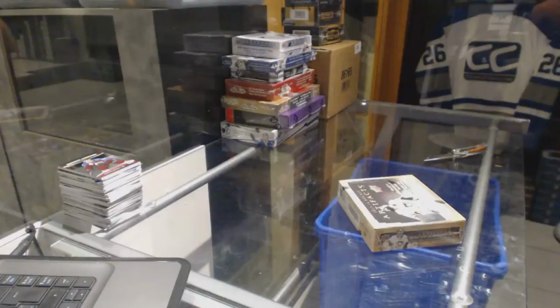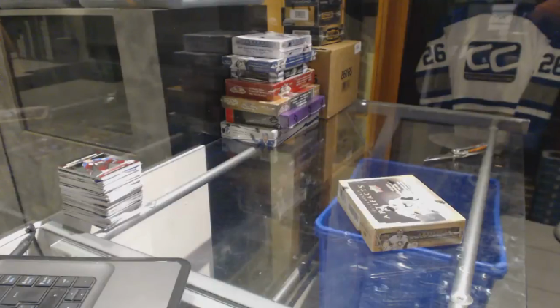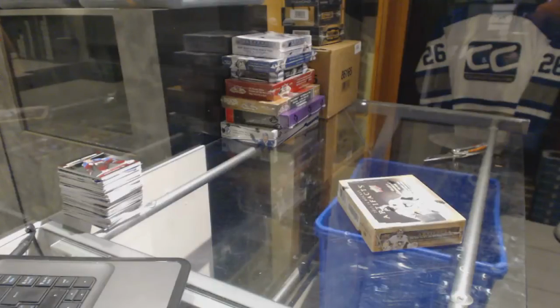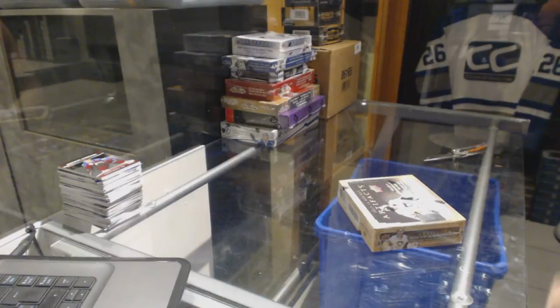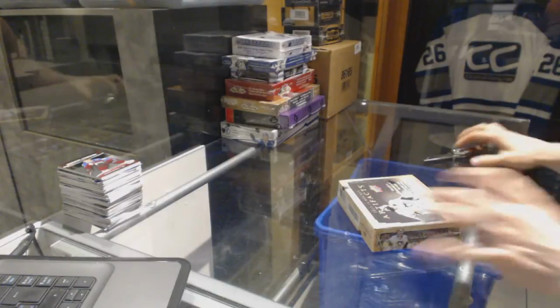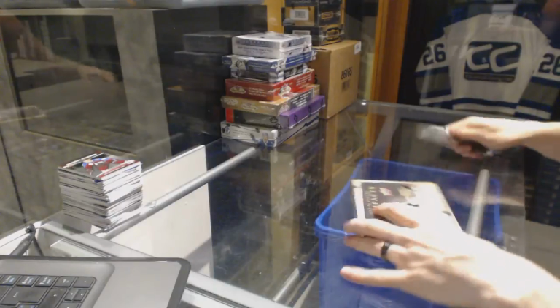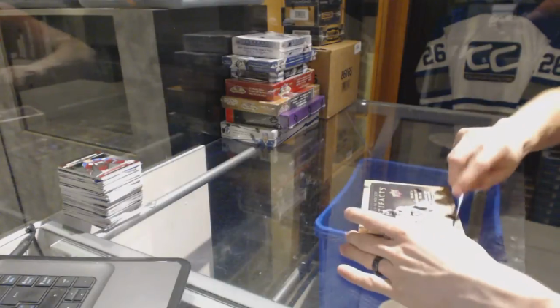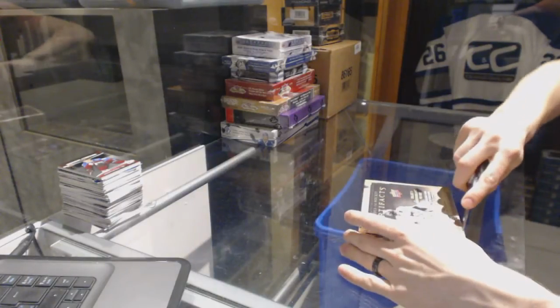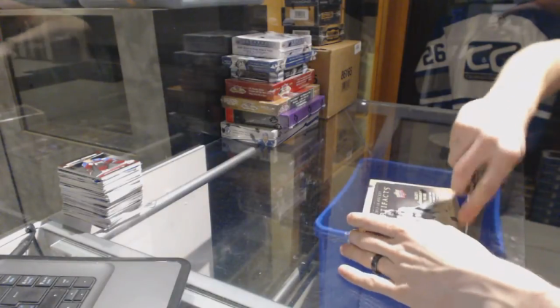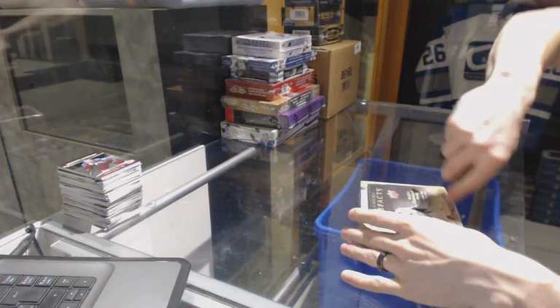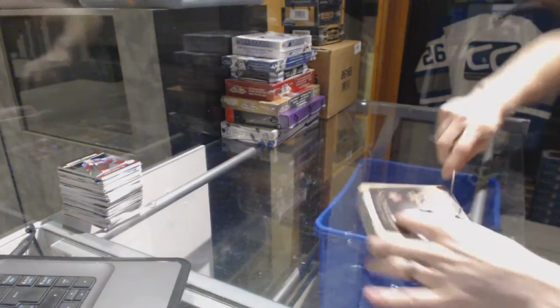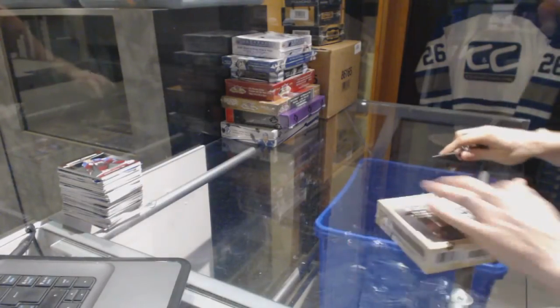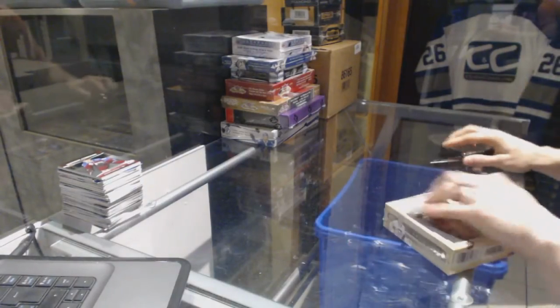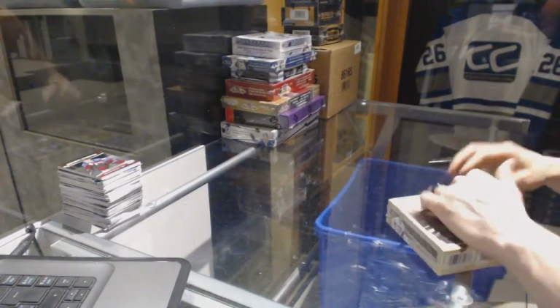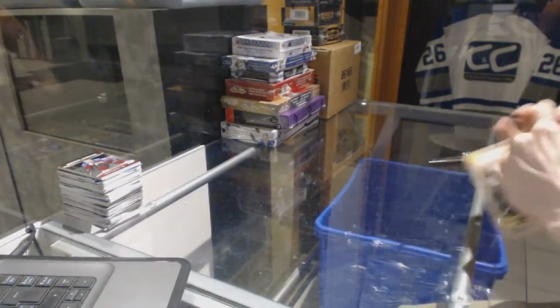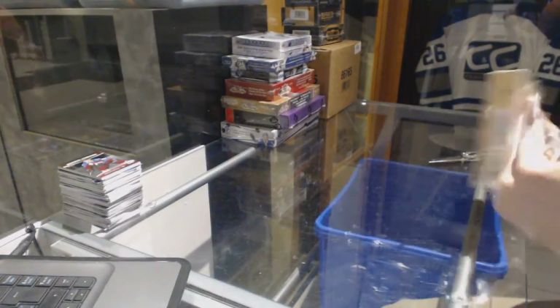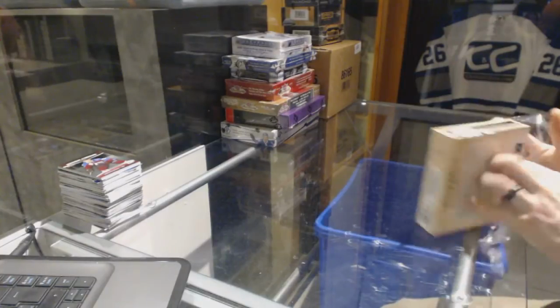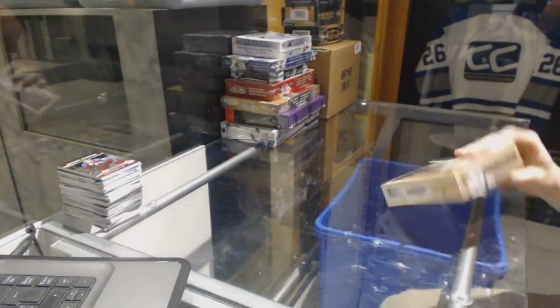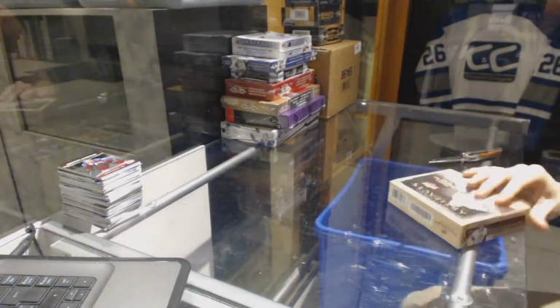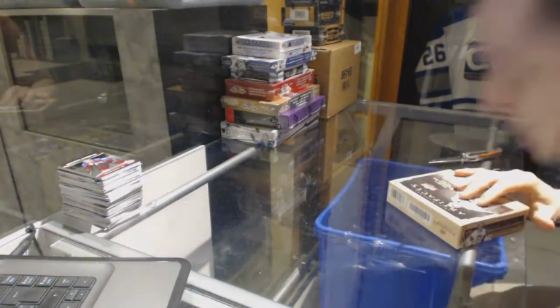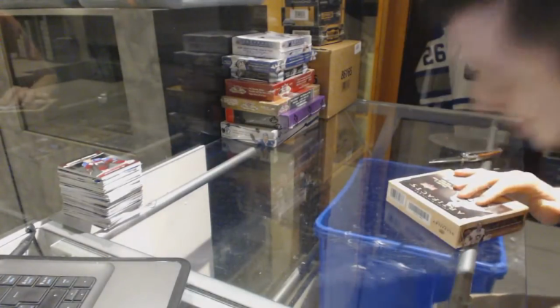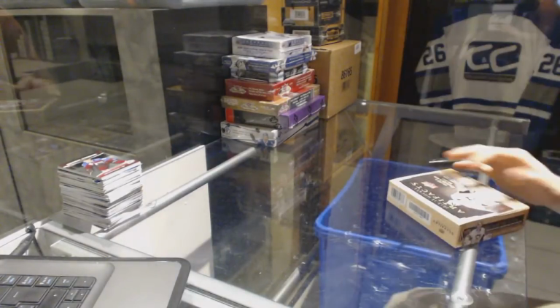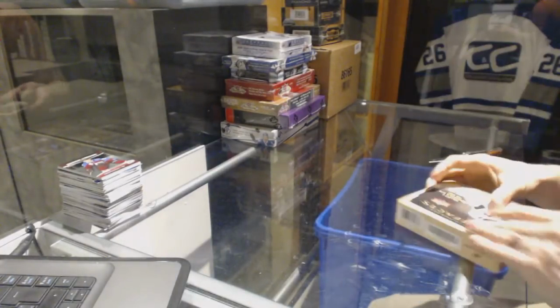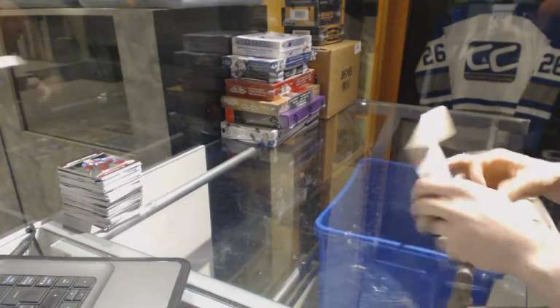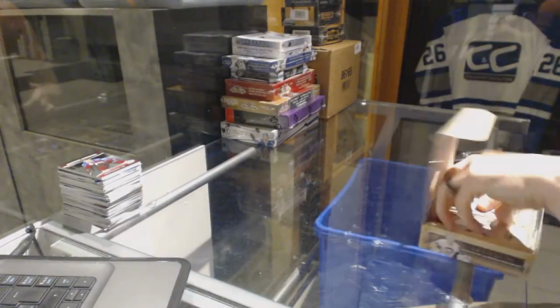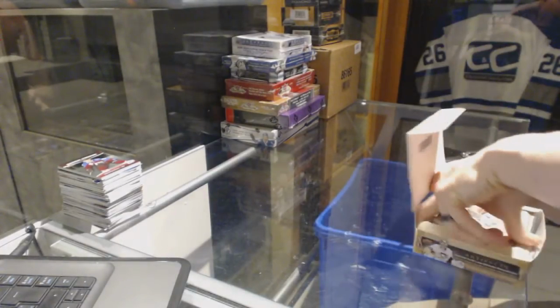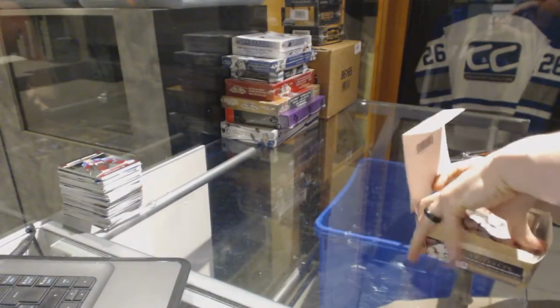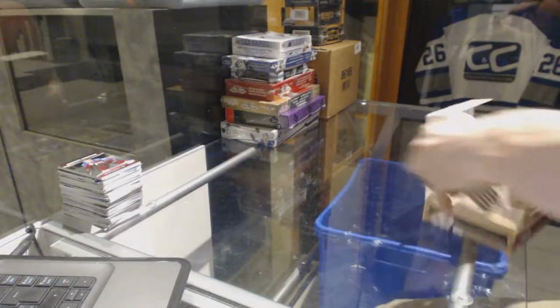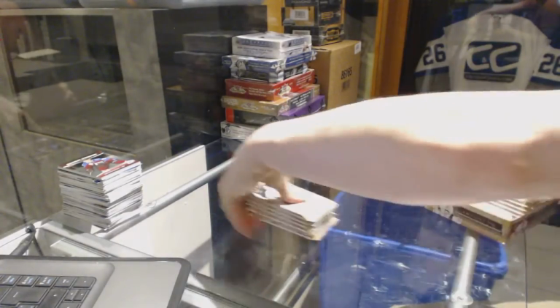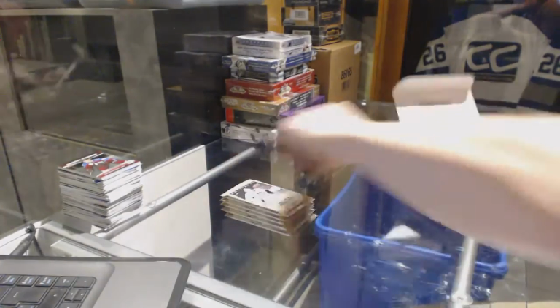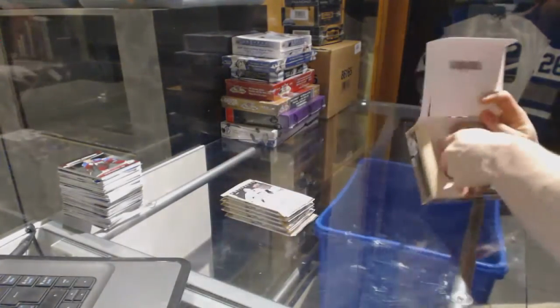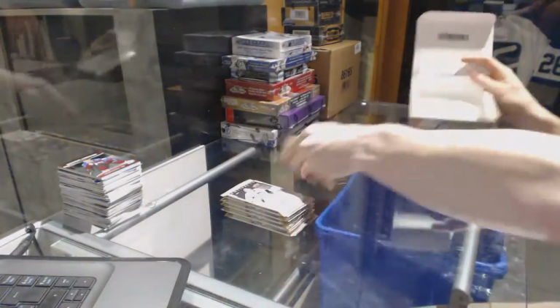Continuing on, since you can rank number 6961, we are under the 13-14 and 14-15 Artifacts. Starting with the 13-14.